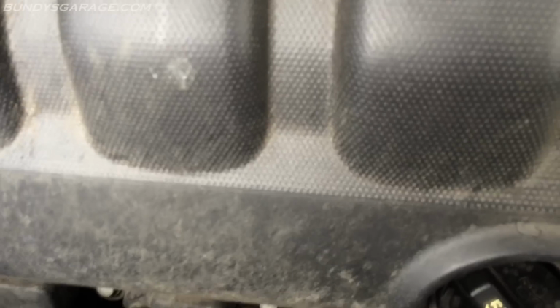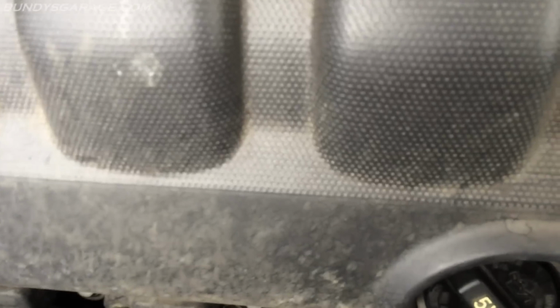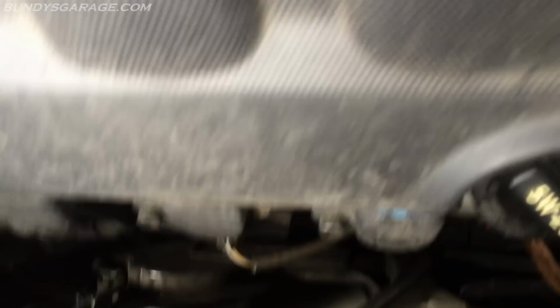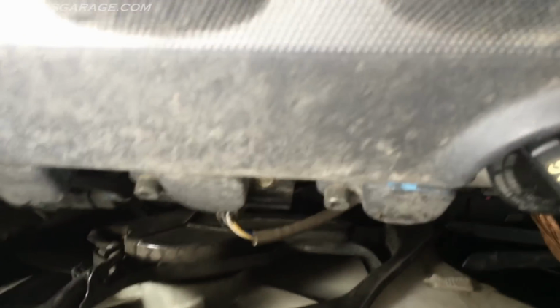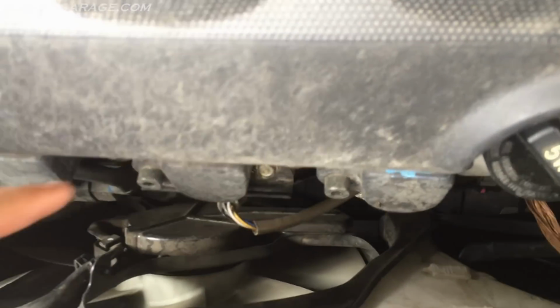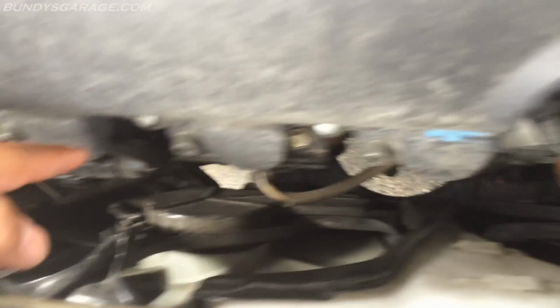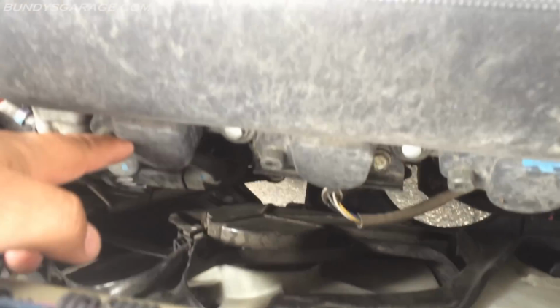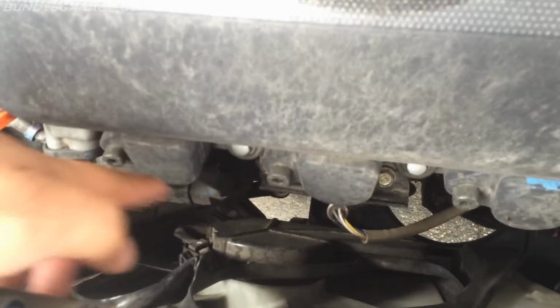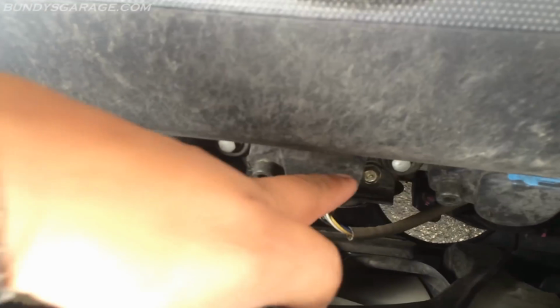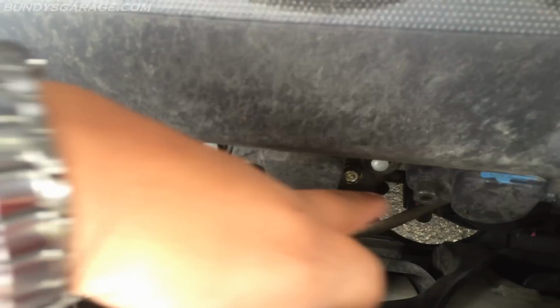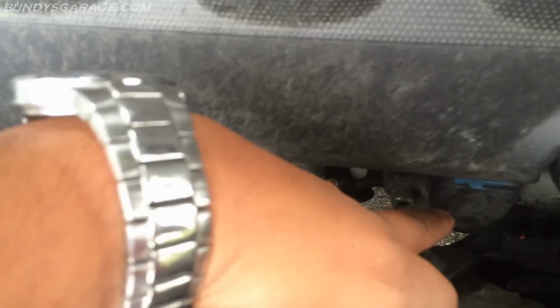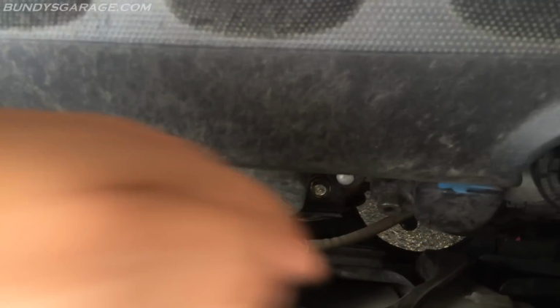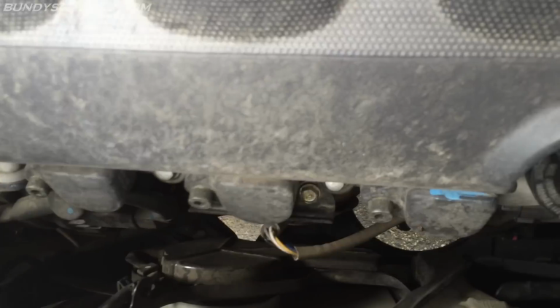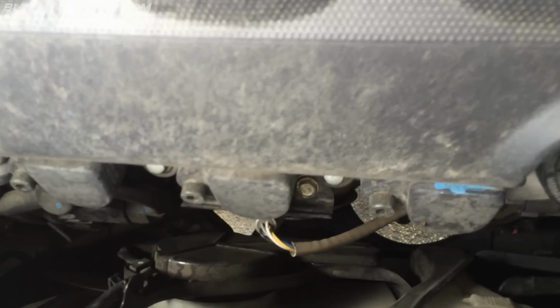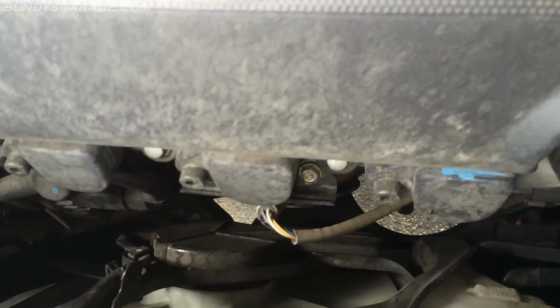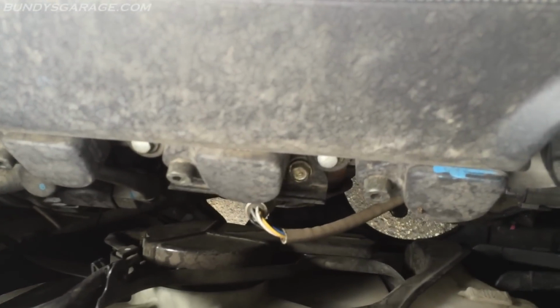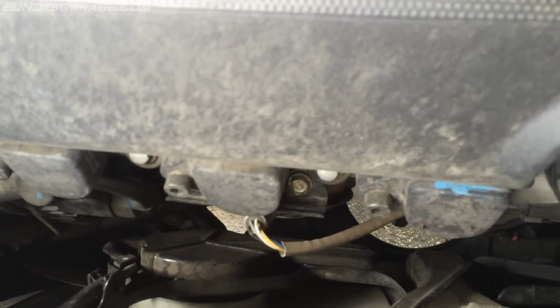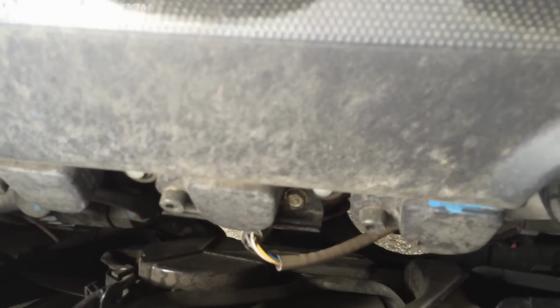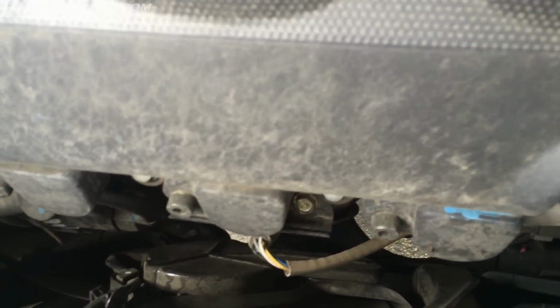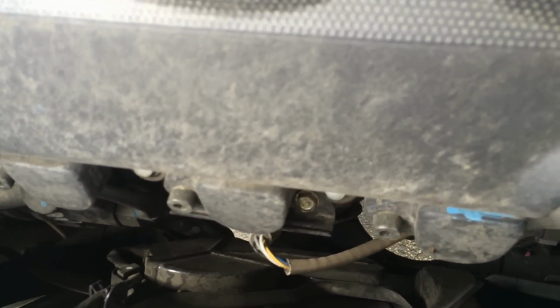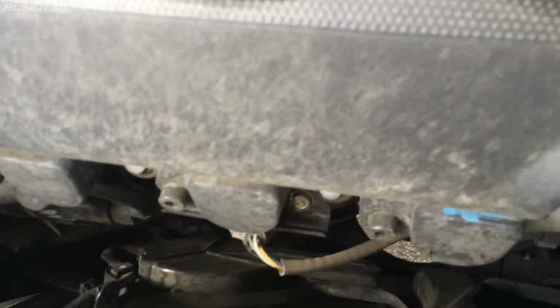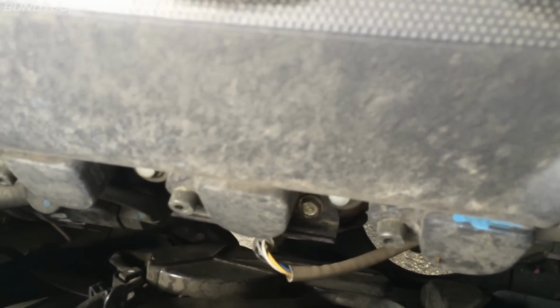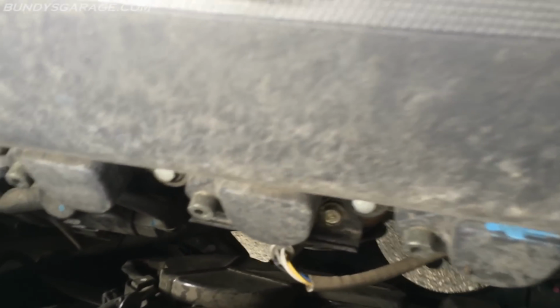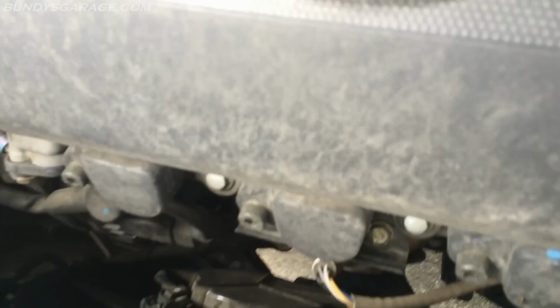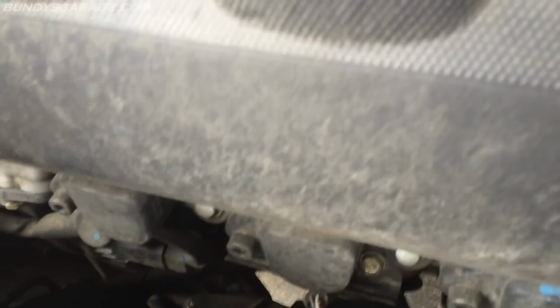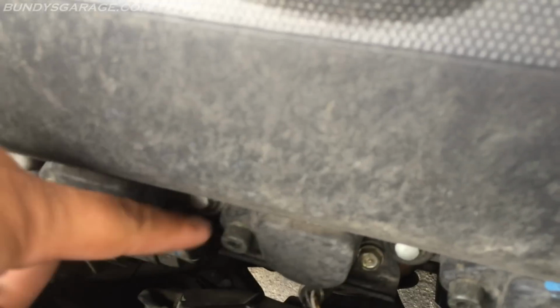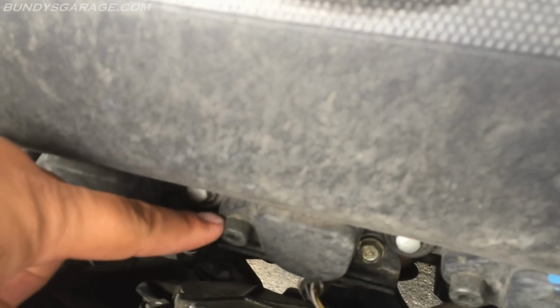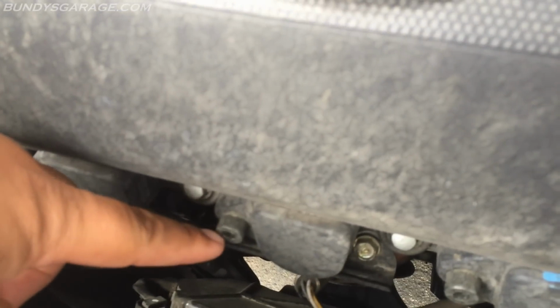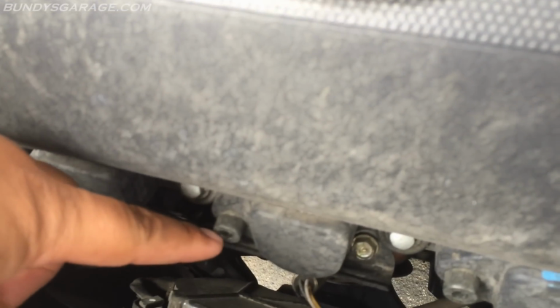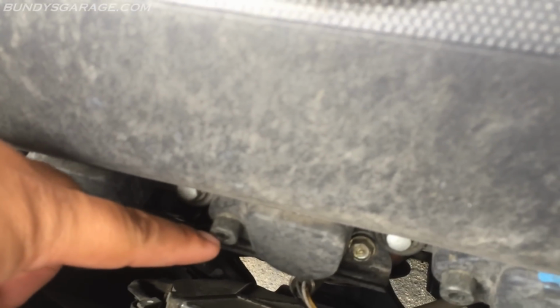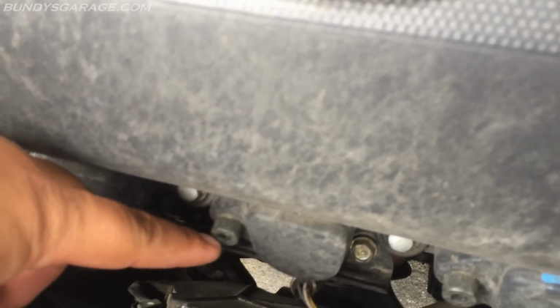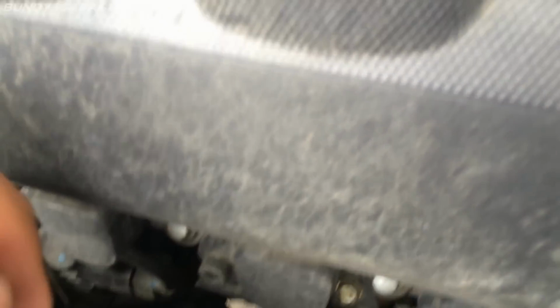Right here on the front, coil packs — and underneath those are your spark plugs. A 6mm hex bolt holds them in.